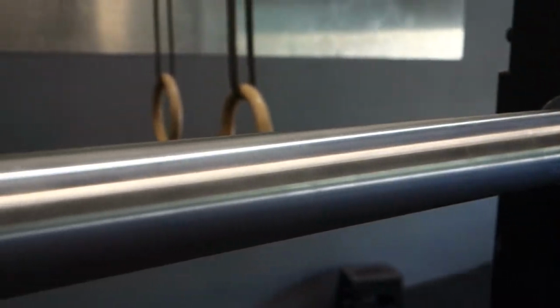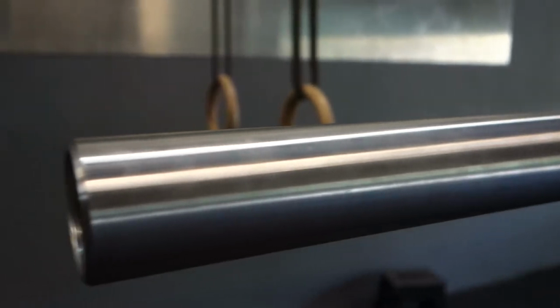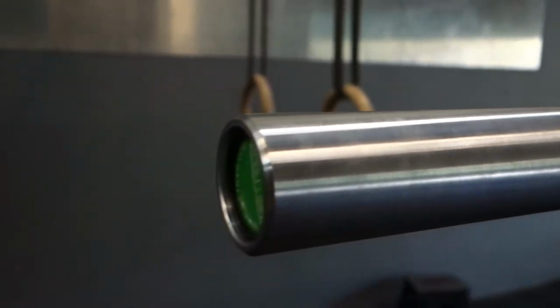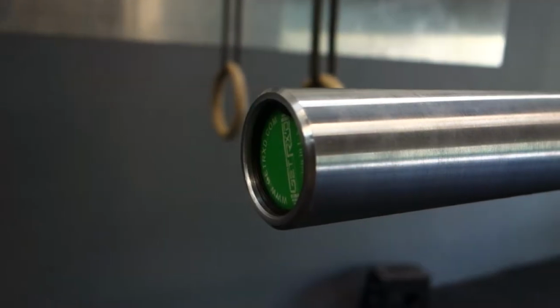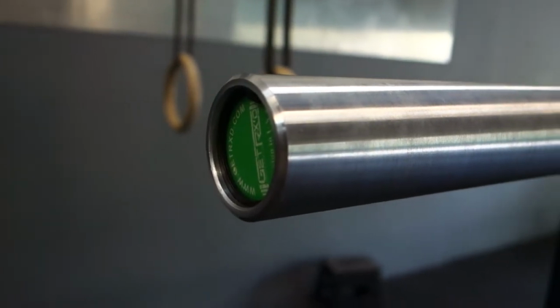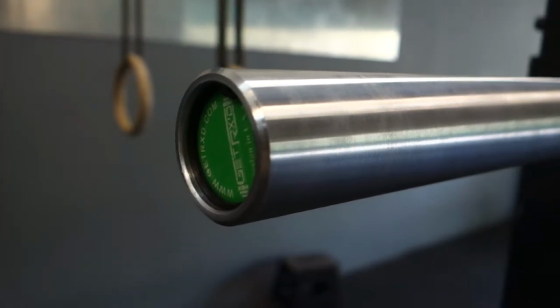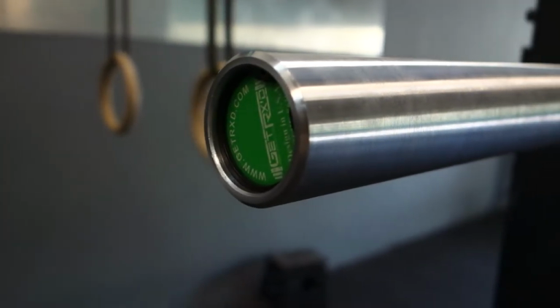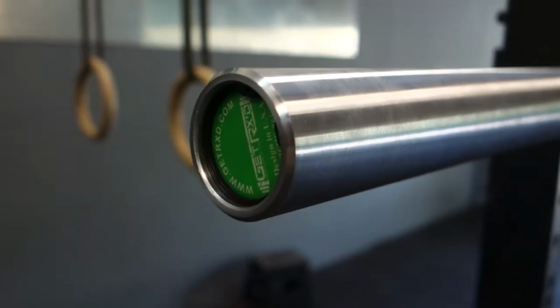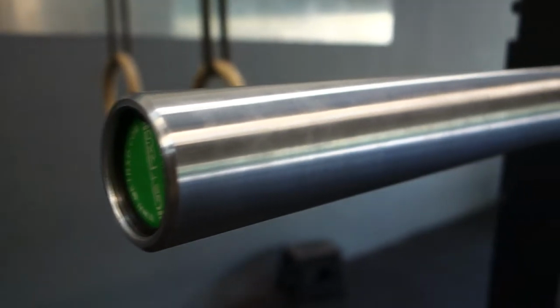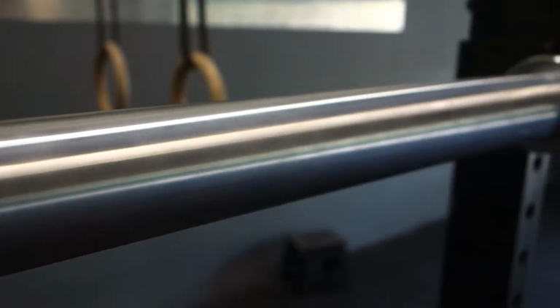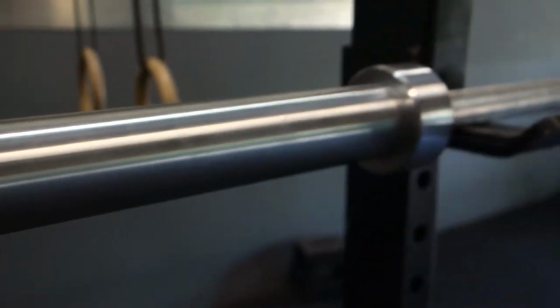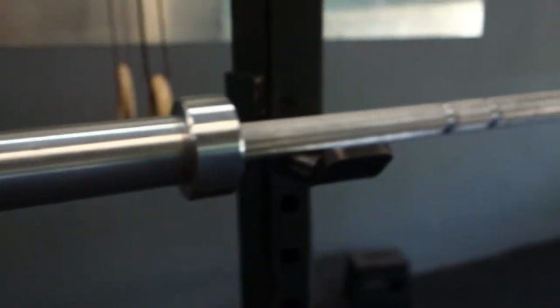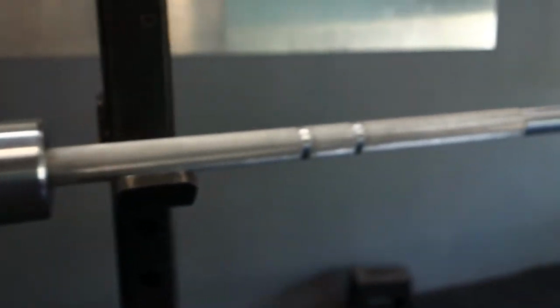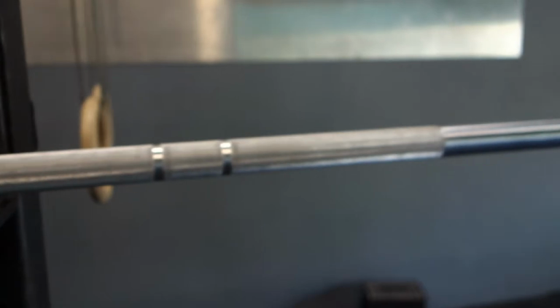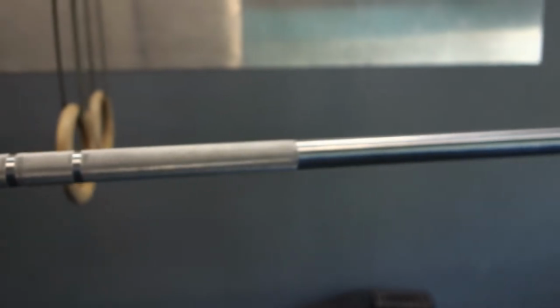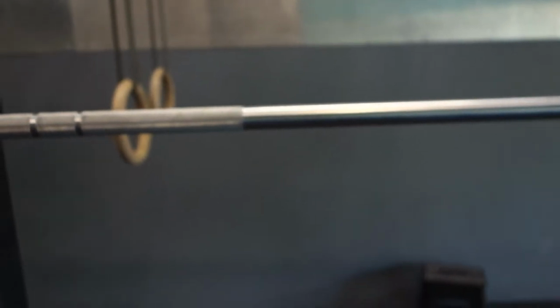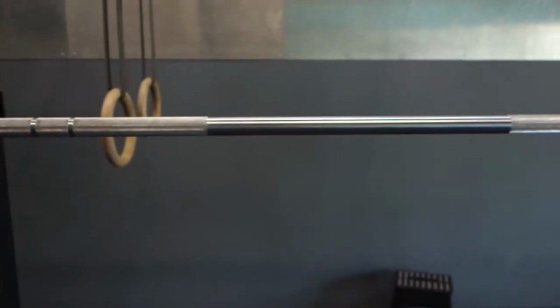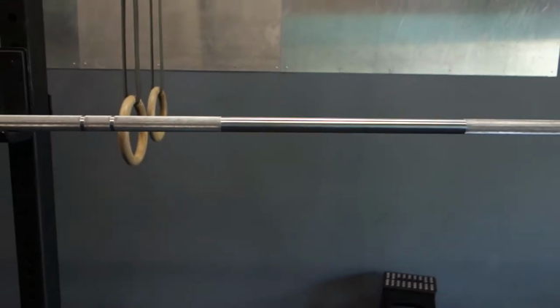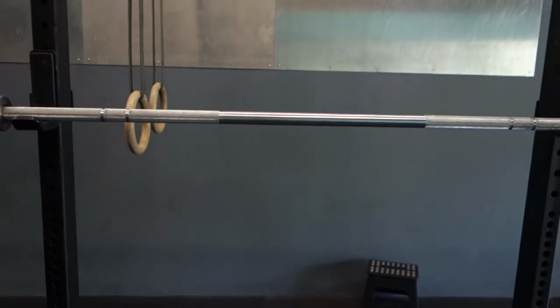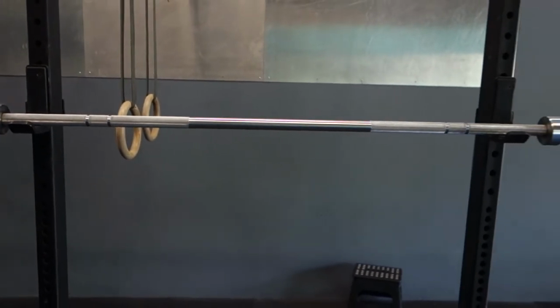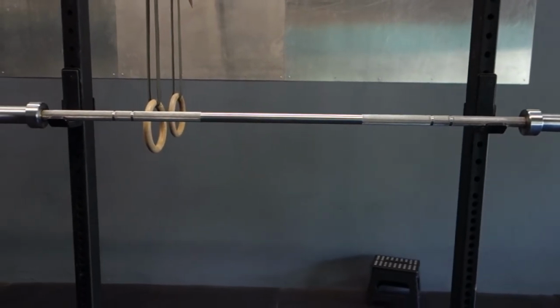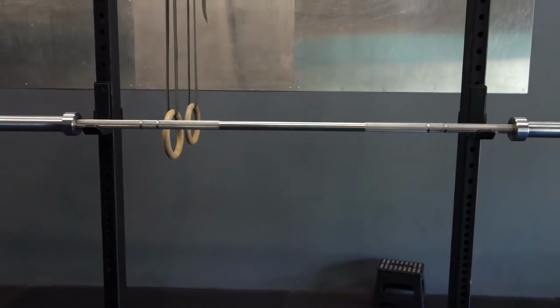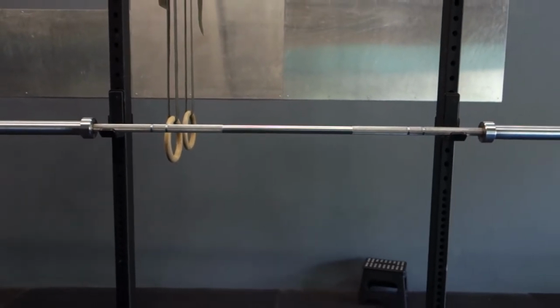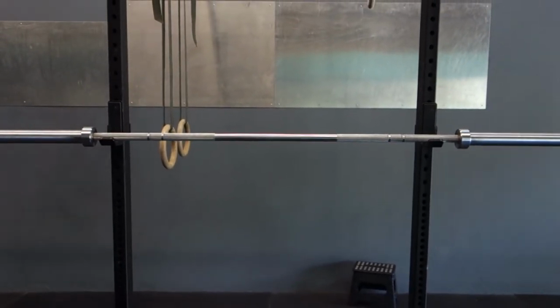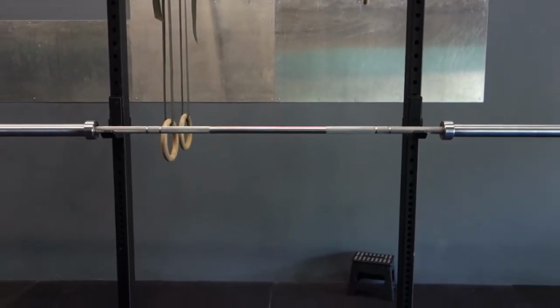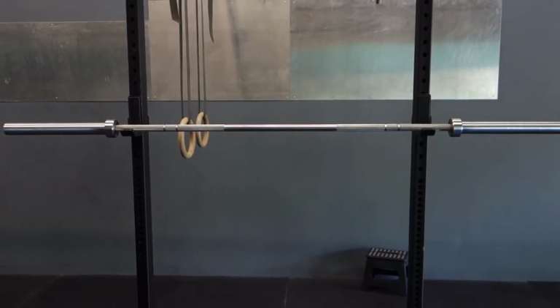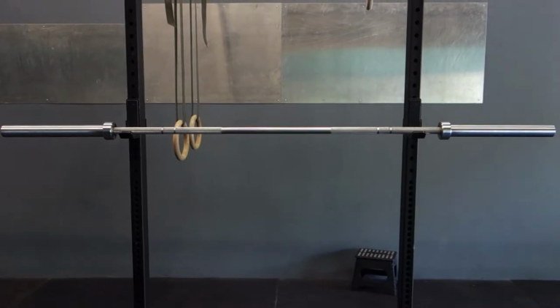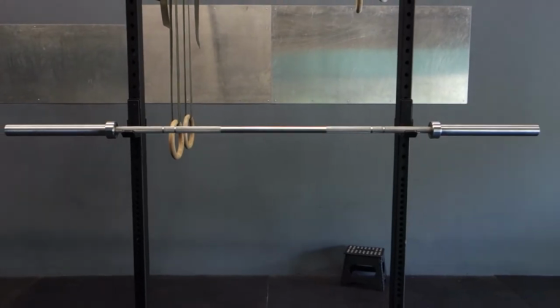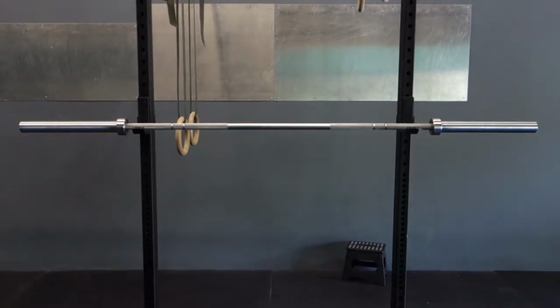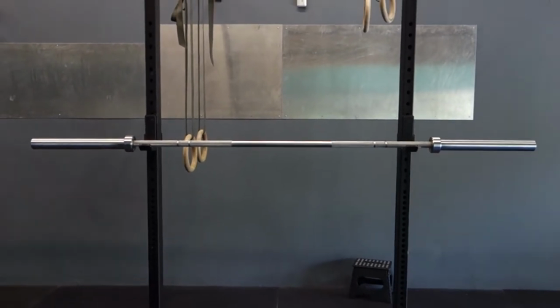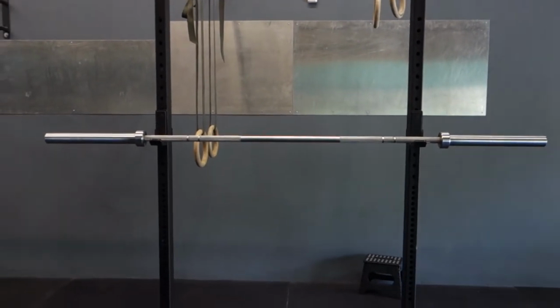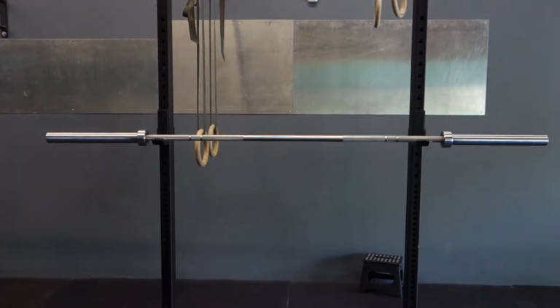It has a dual snap ring design. This bar has a lifetime warranty and is not made in the United States, but it's designed here.